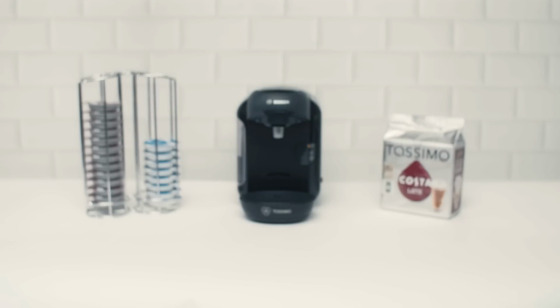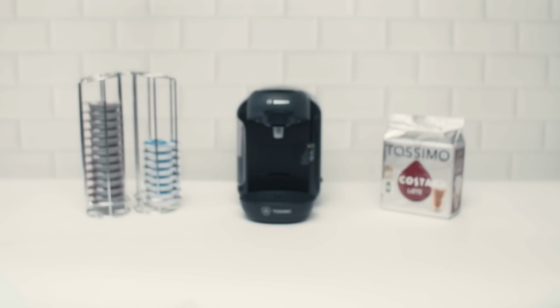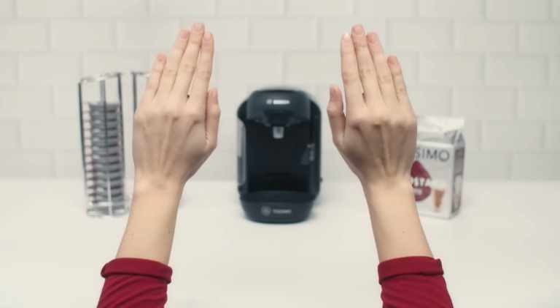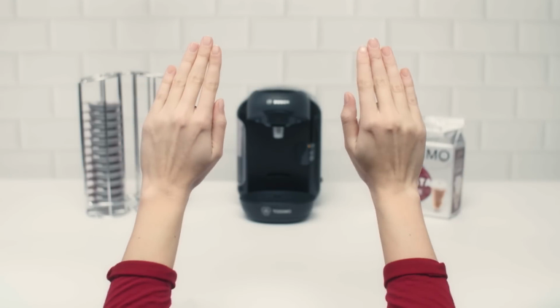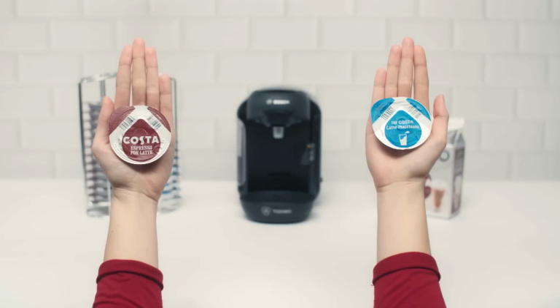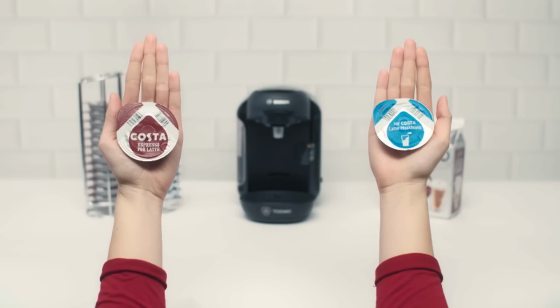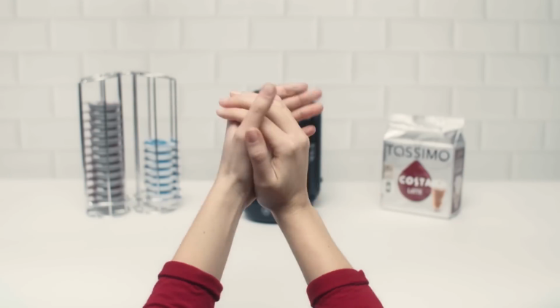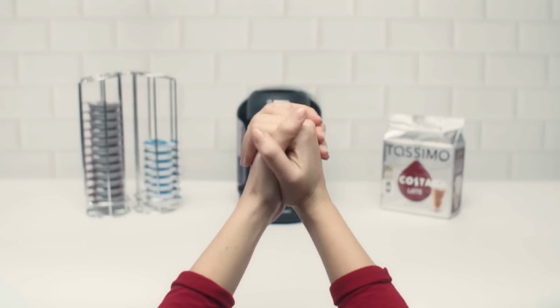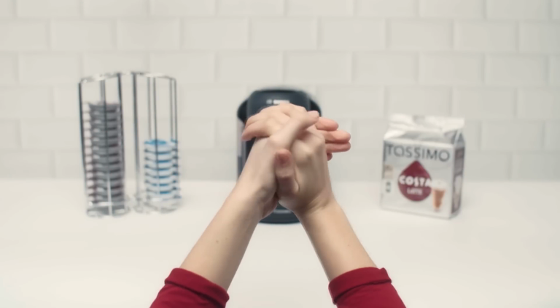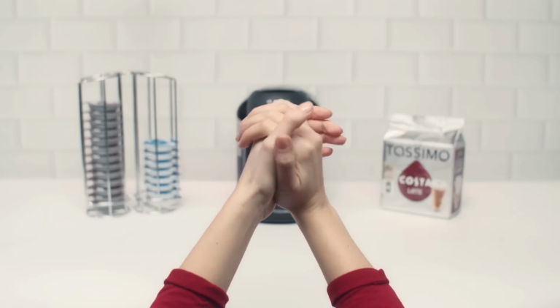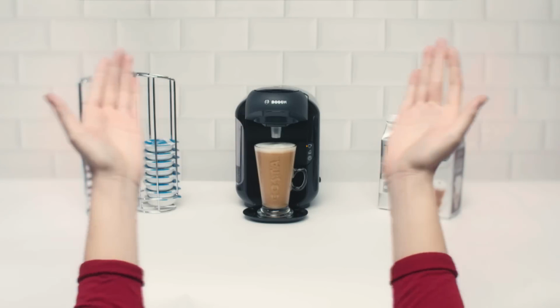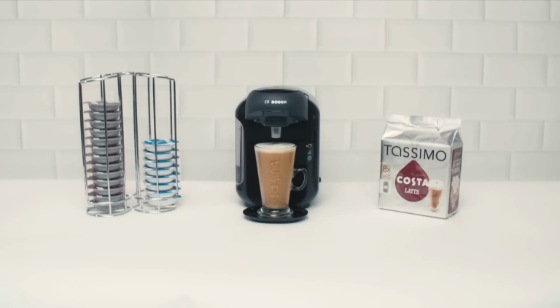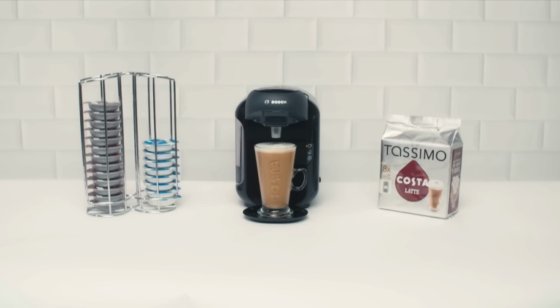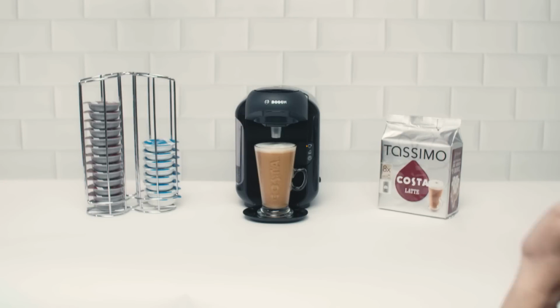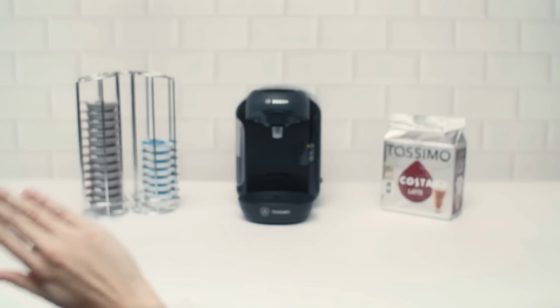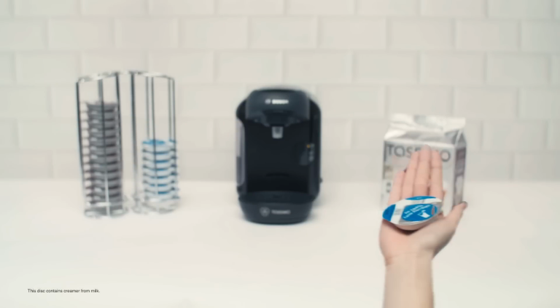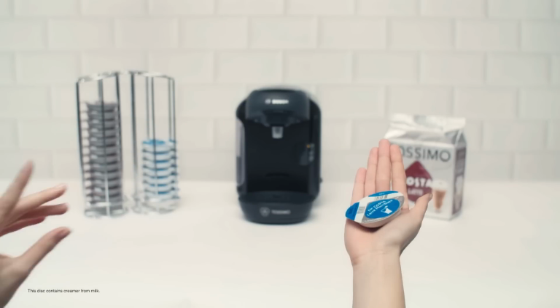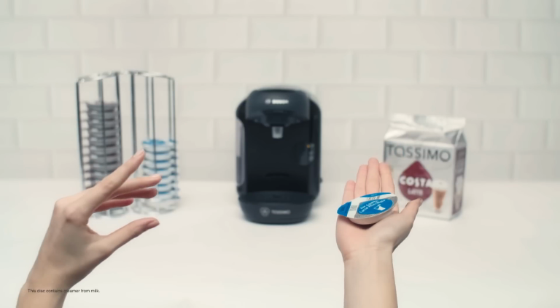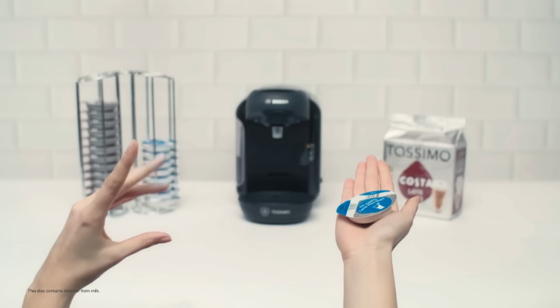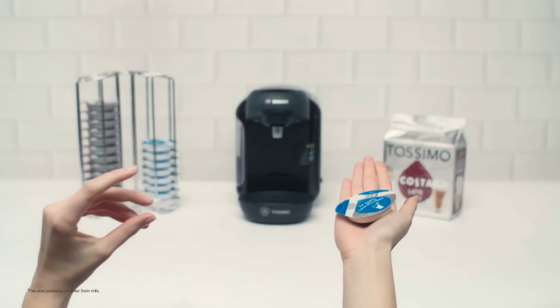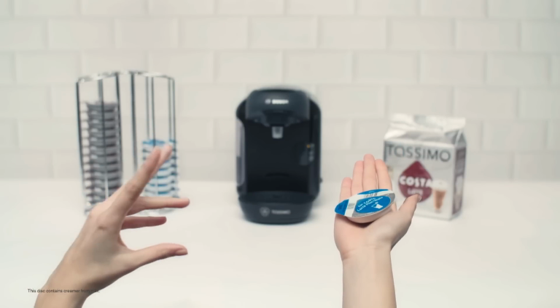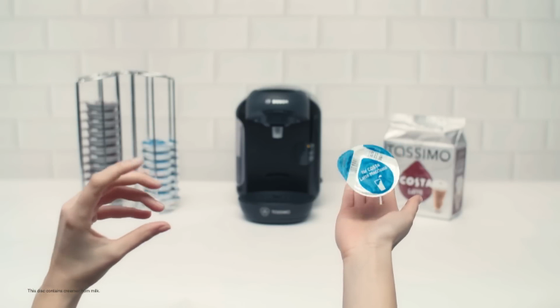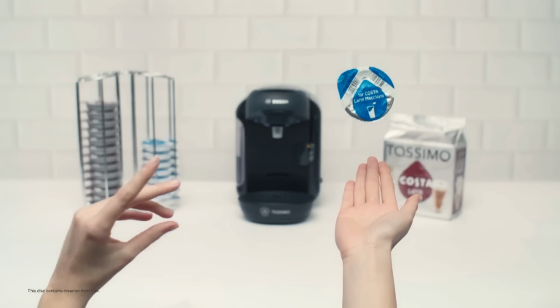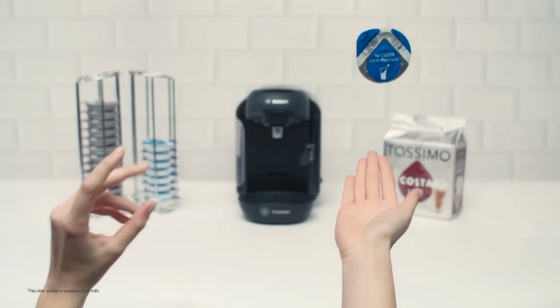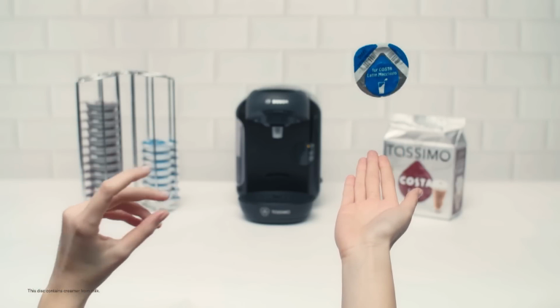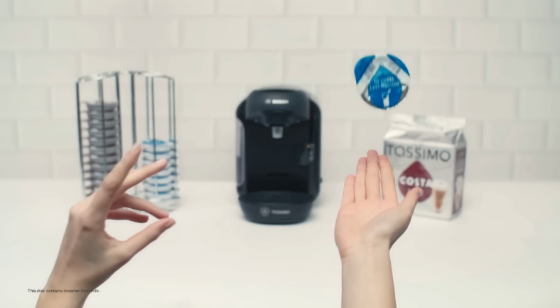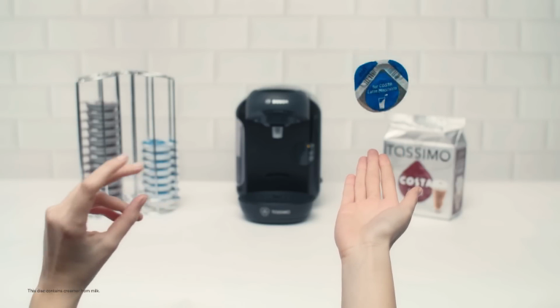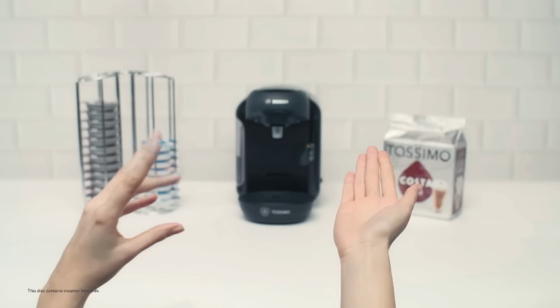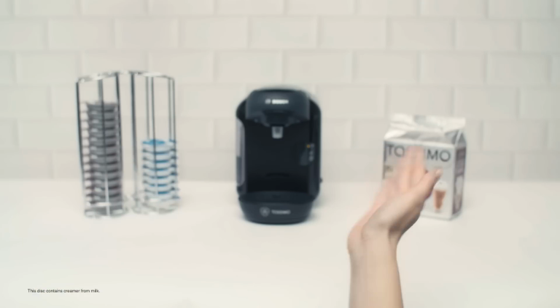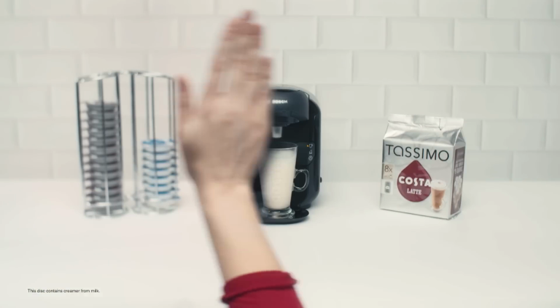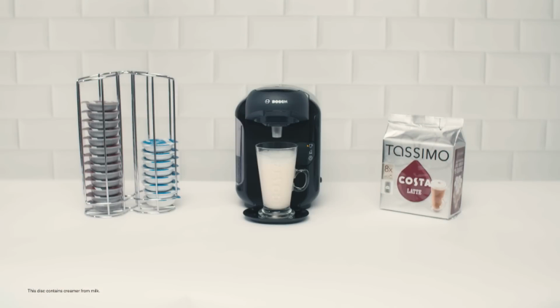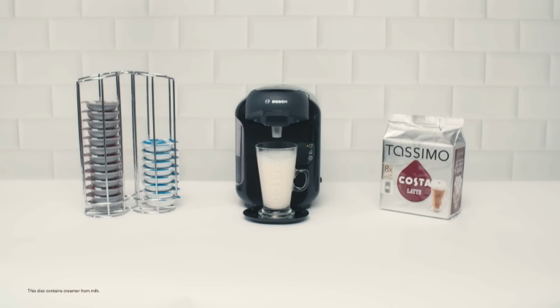Making the perfect Costa Latte can be surprisingly simple — just follow the steps baristas do. Start with this disc, give it a really good shake, and whoosh! Into the brewer it goes.